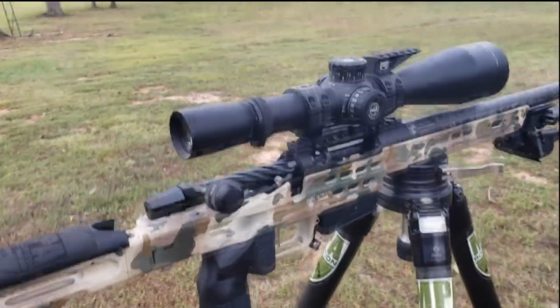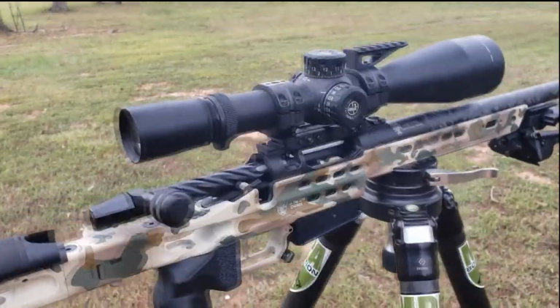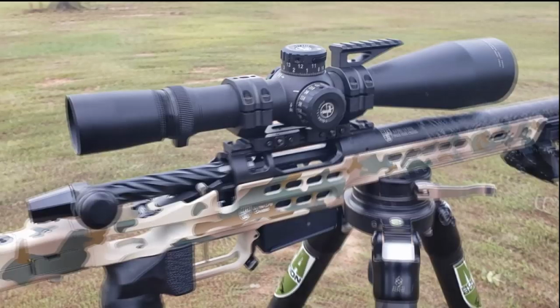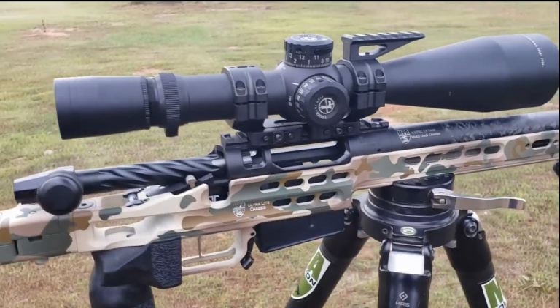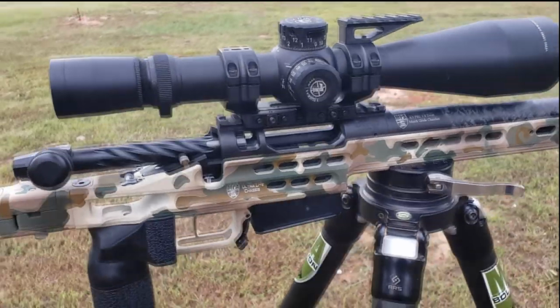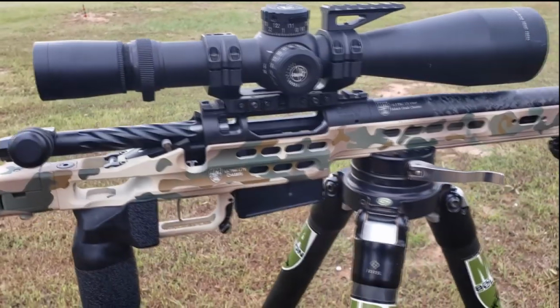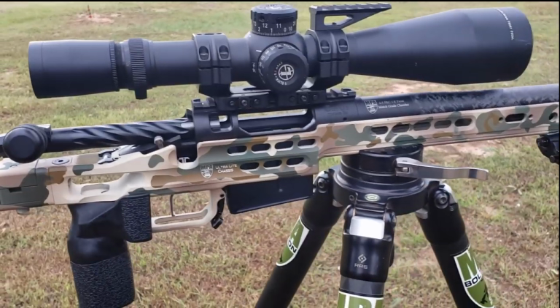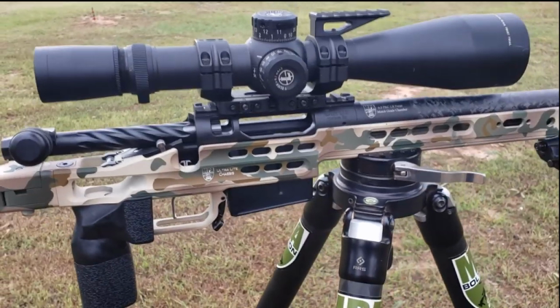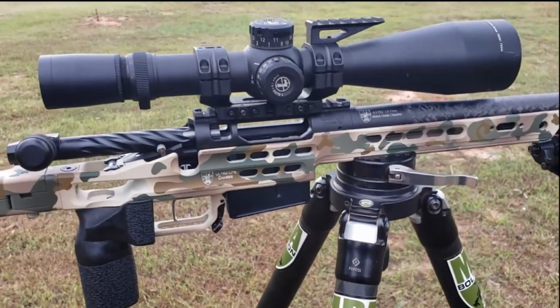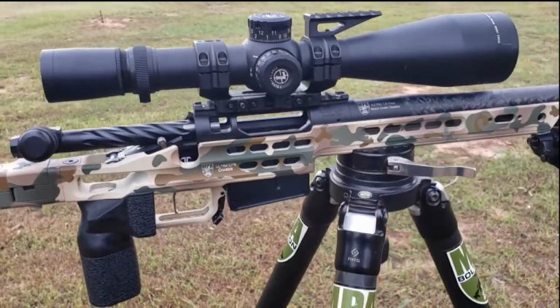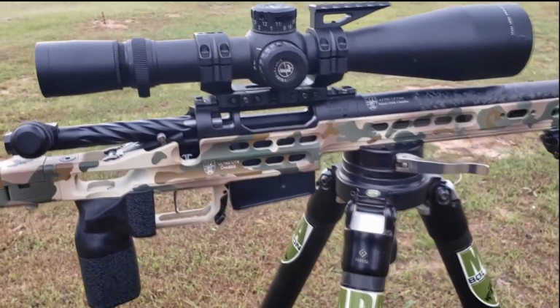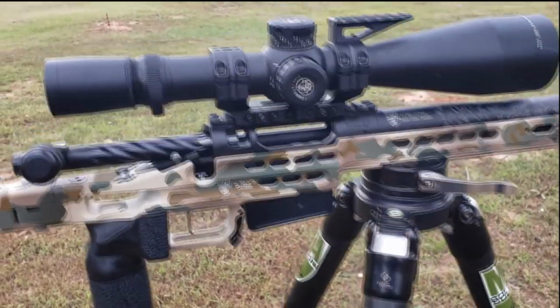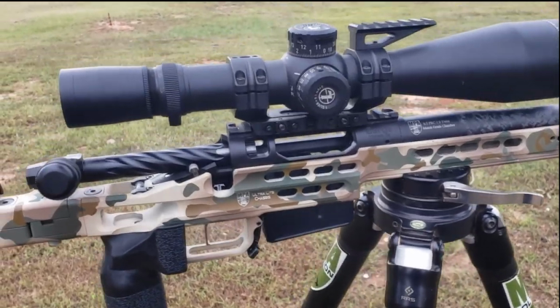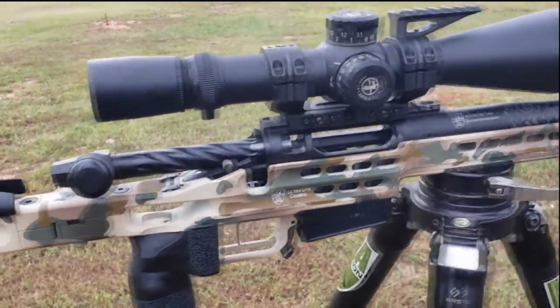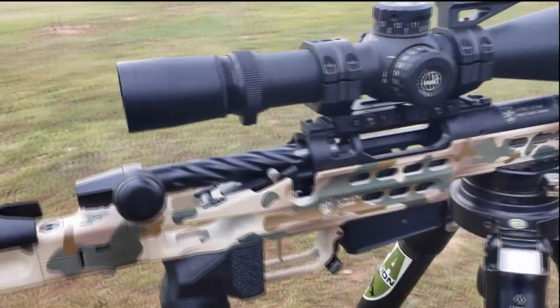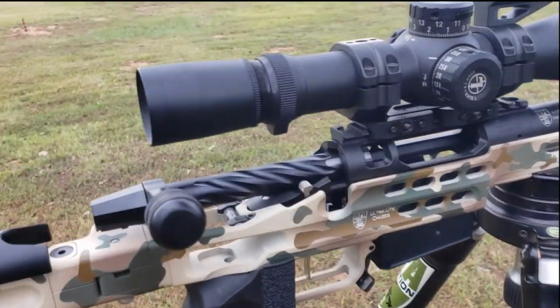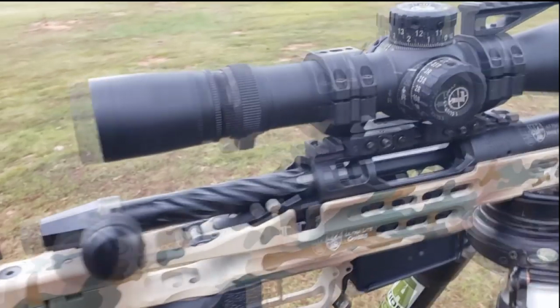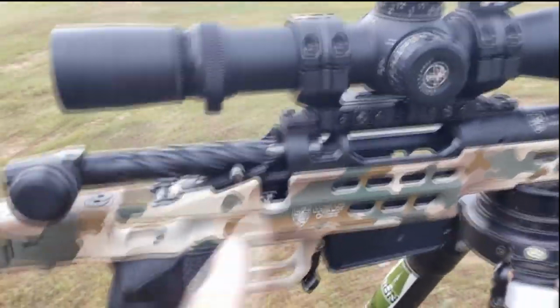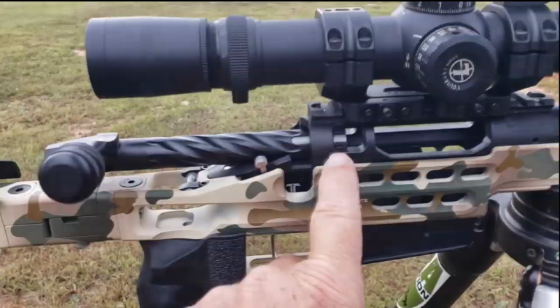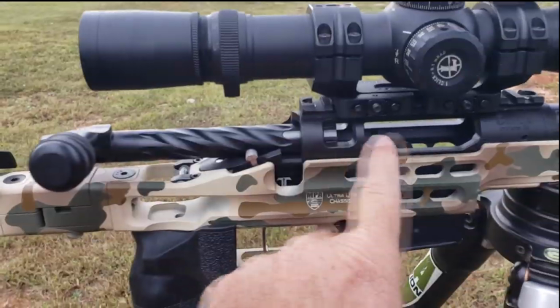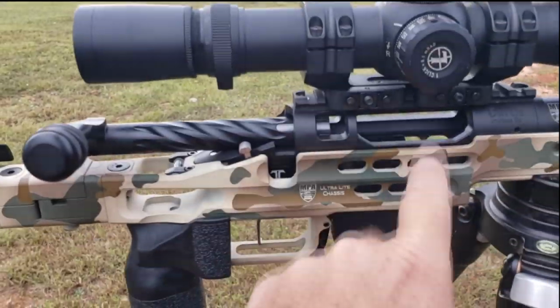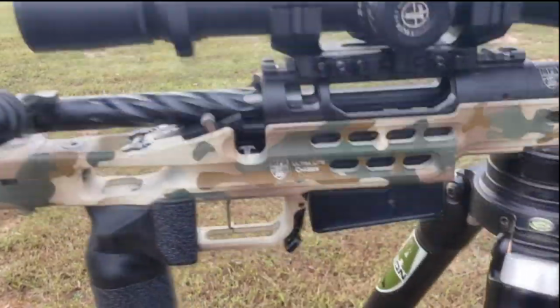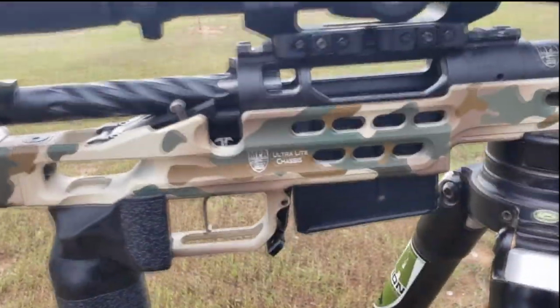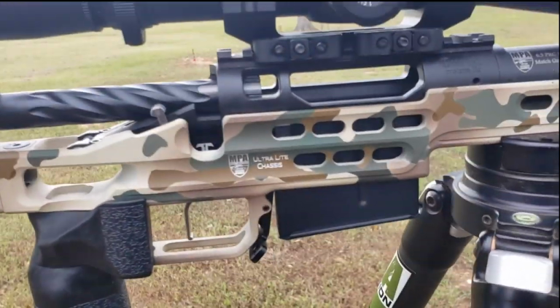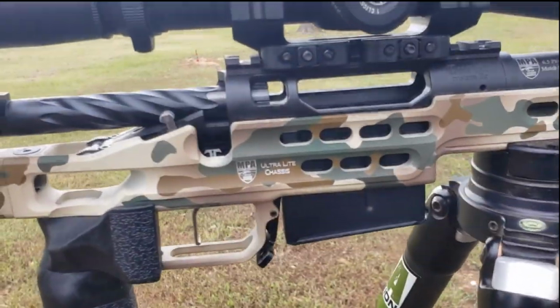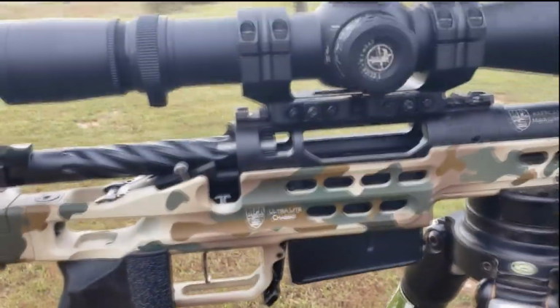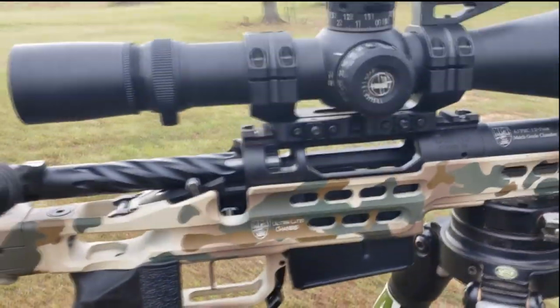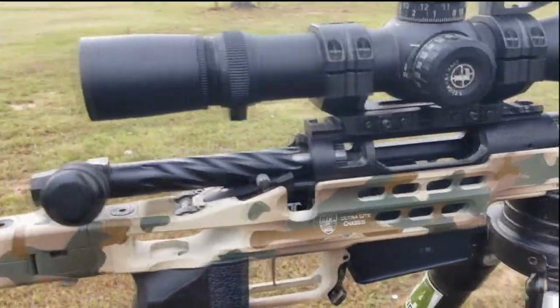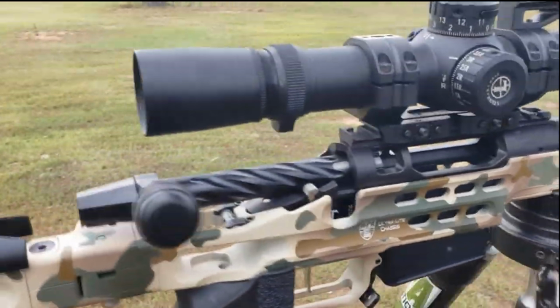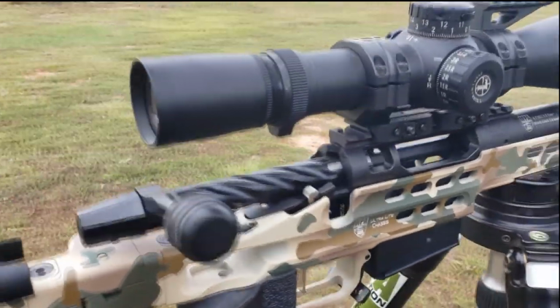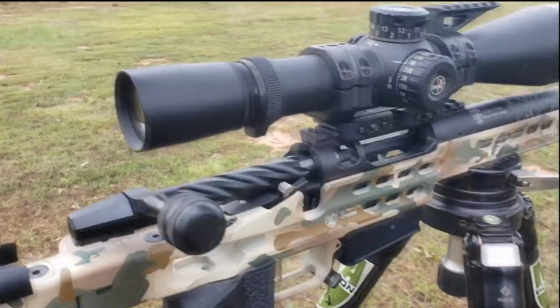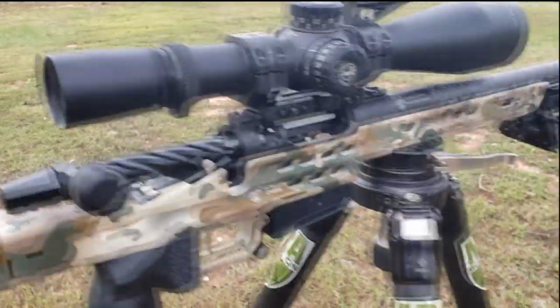This particular rifle has got the Curtis Axiom ultralight action body. You can see some of the pocketing in it for weight reduction — still a very rigid, very accurate action.